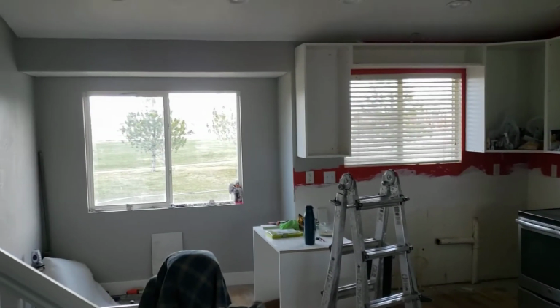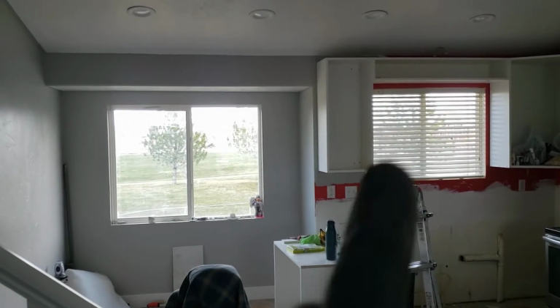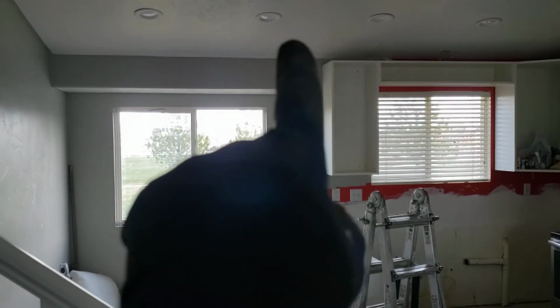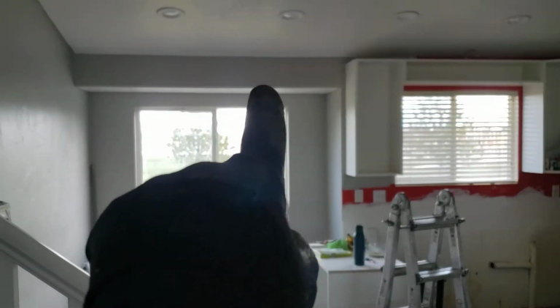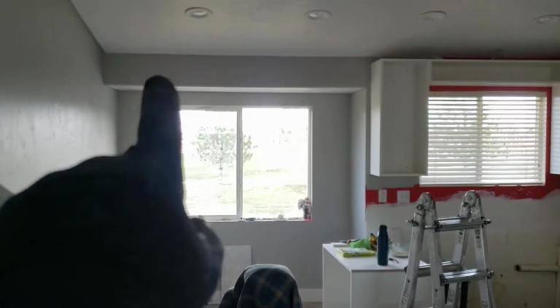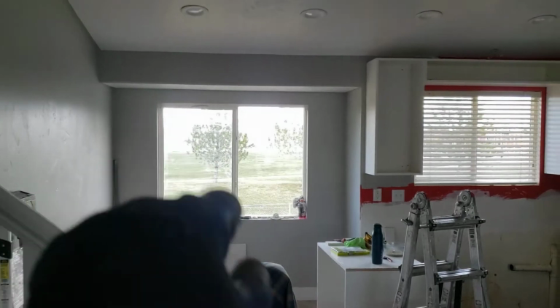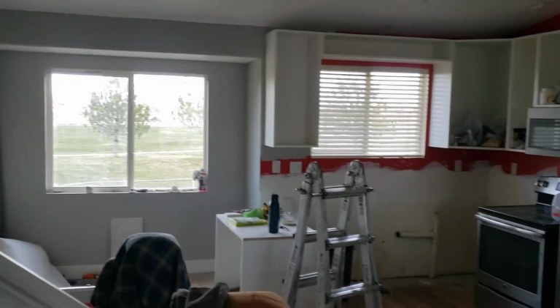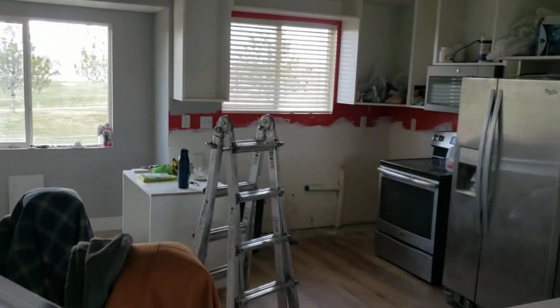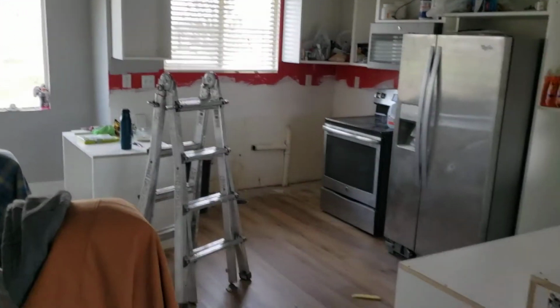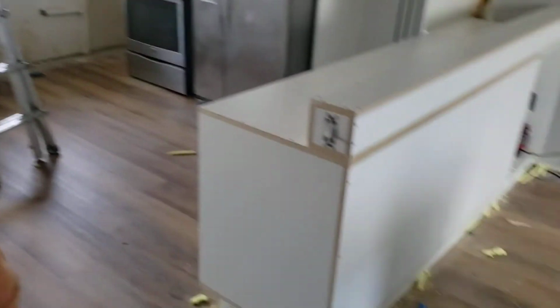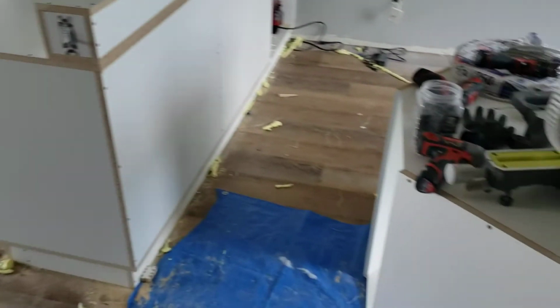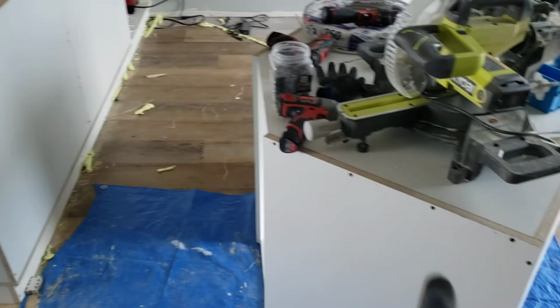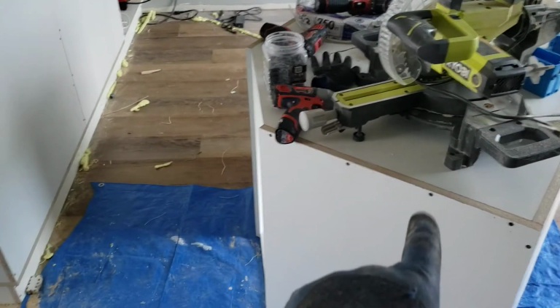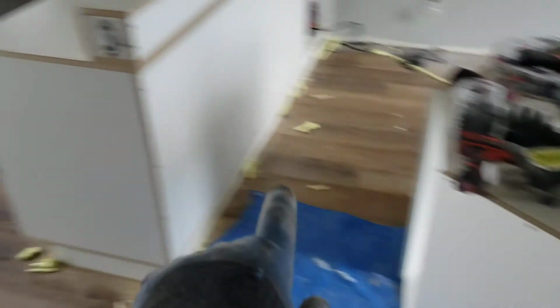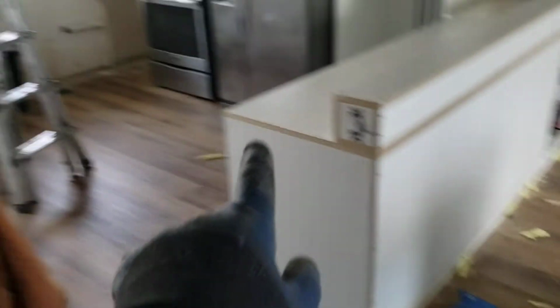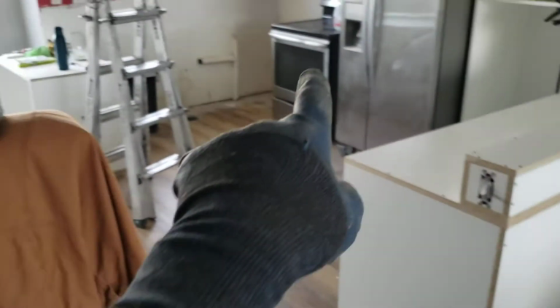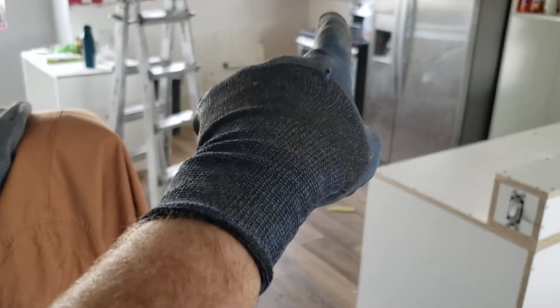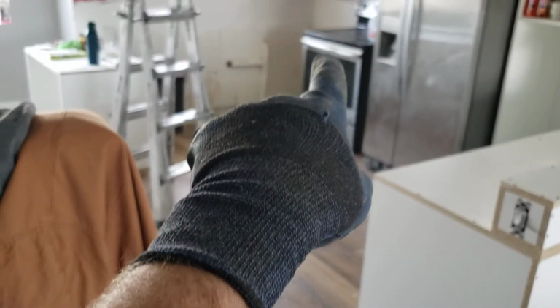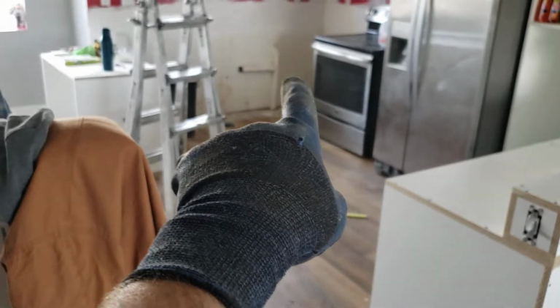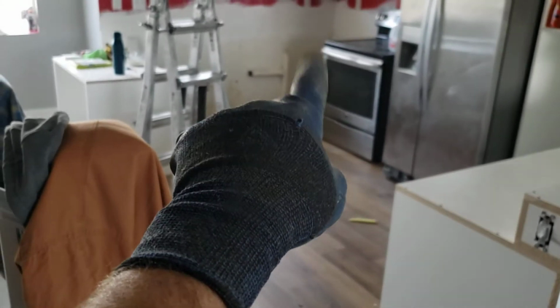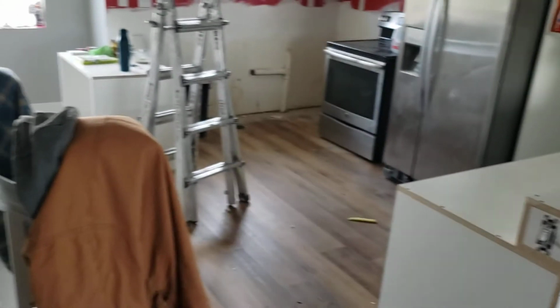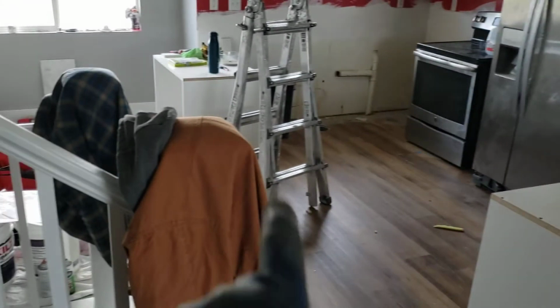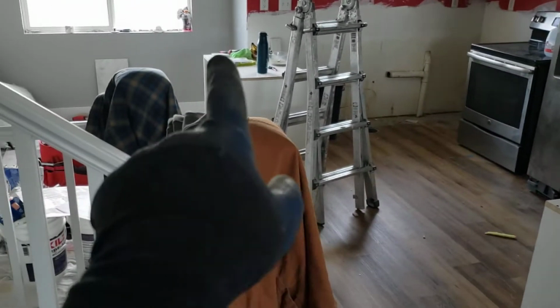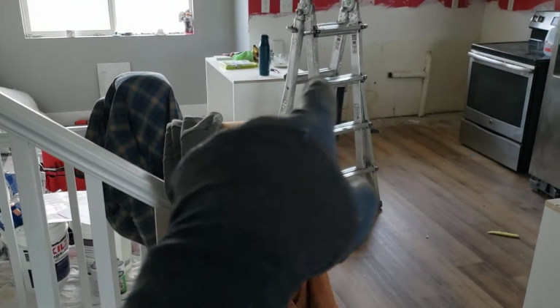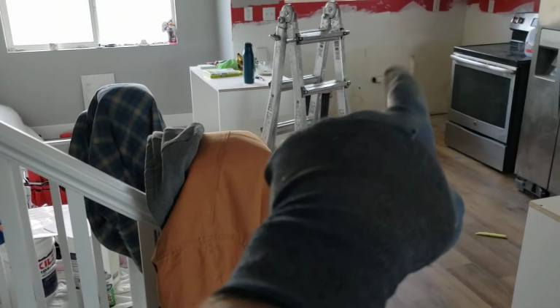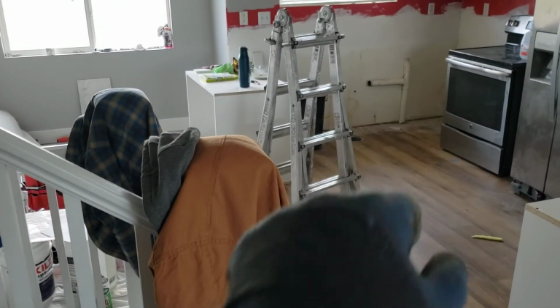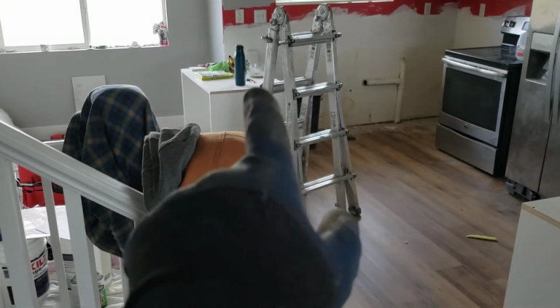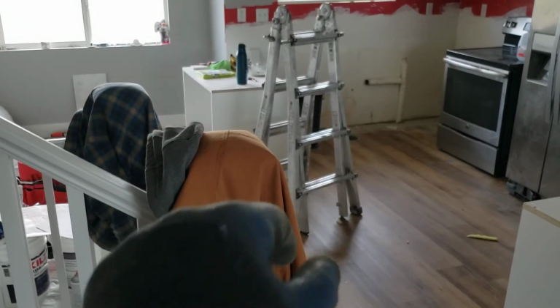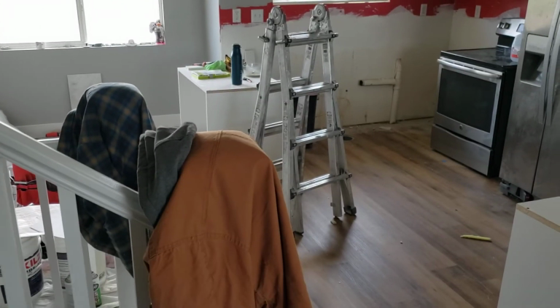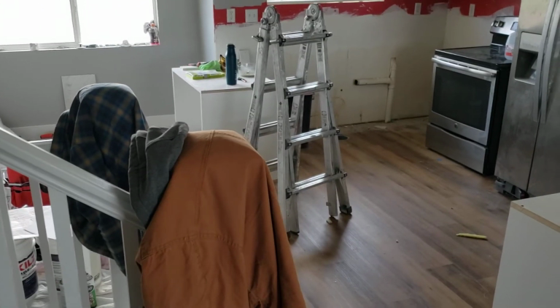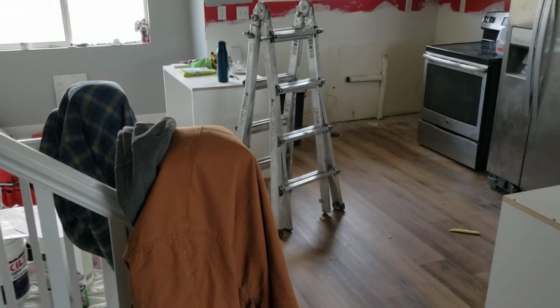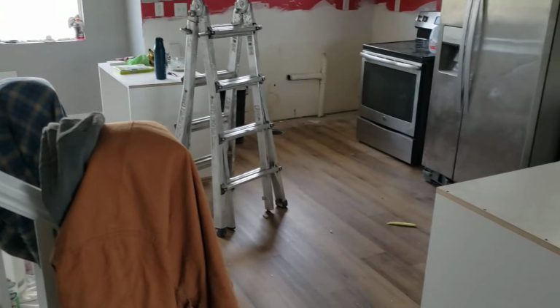I've got those cabinets still to build — this one here is going to go in that corner over there. We've got that one for the sink, dishwasher goes next to it, and that's going to be it.